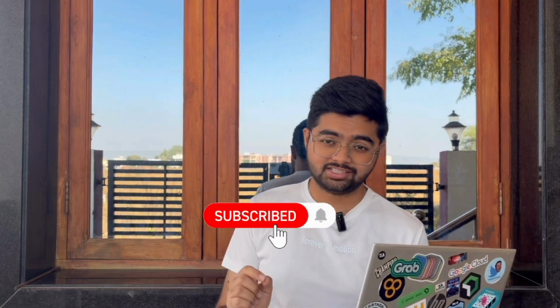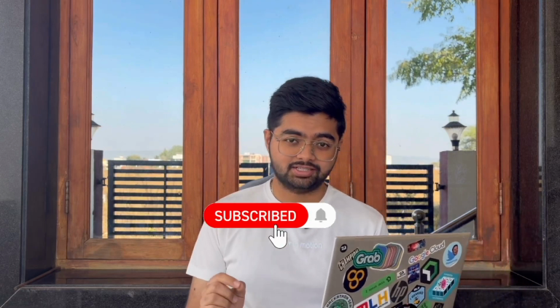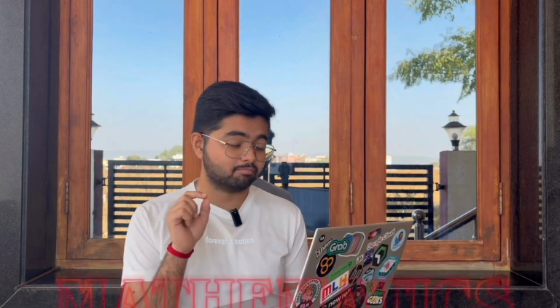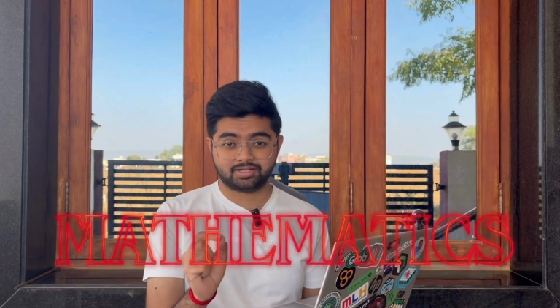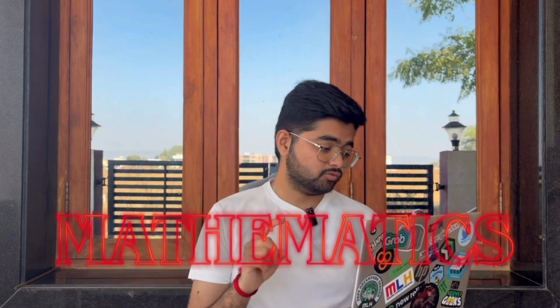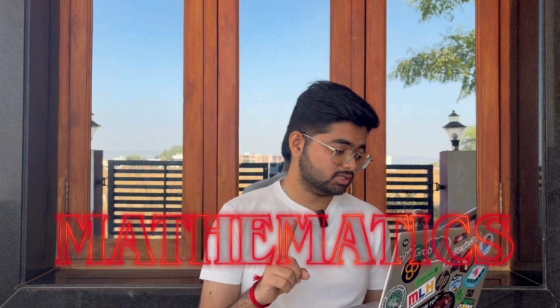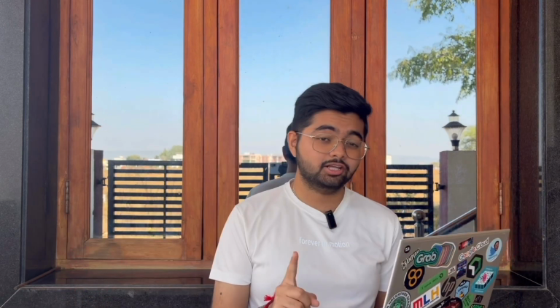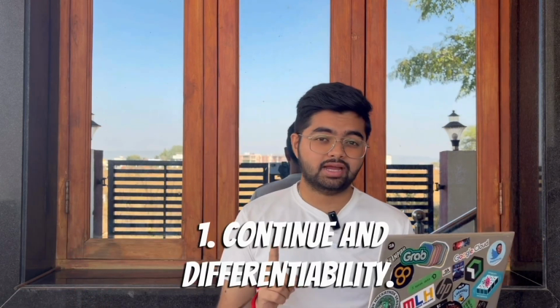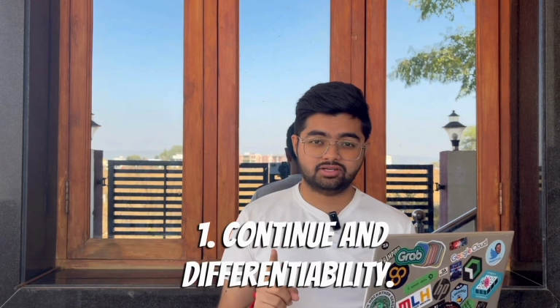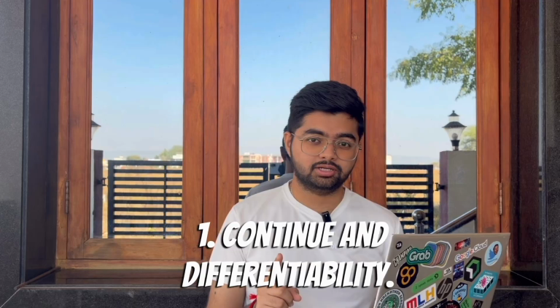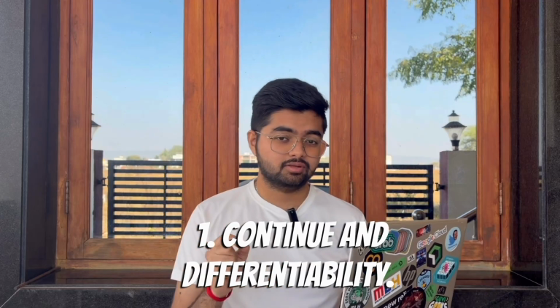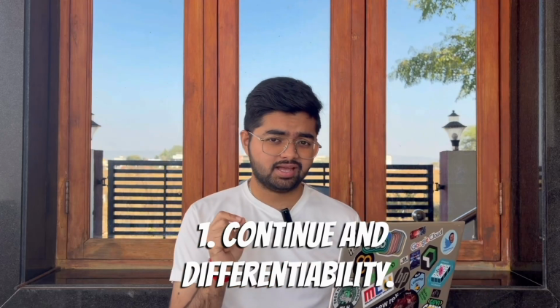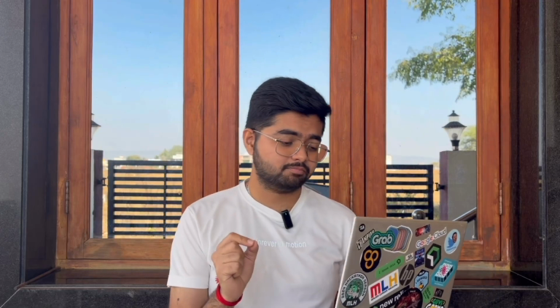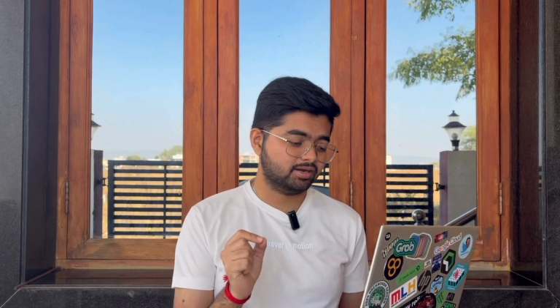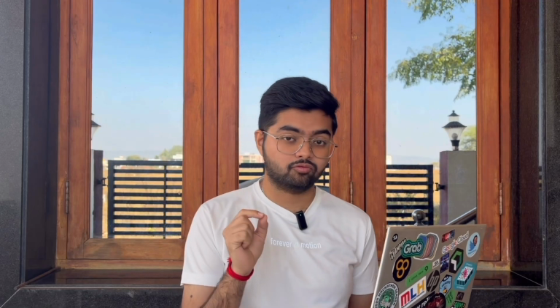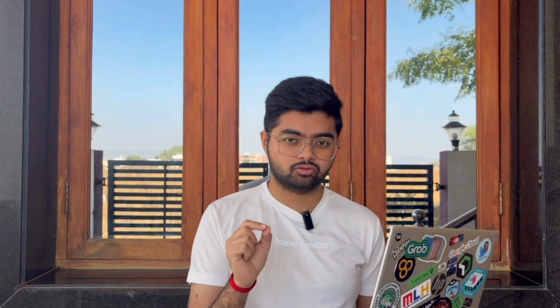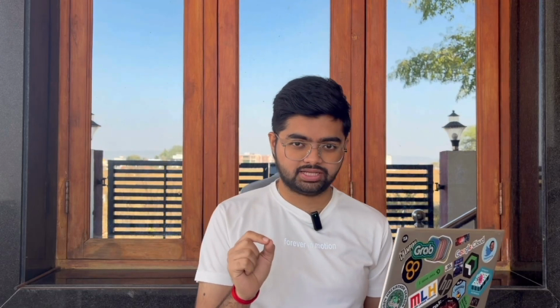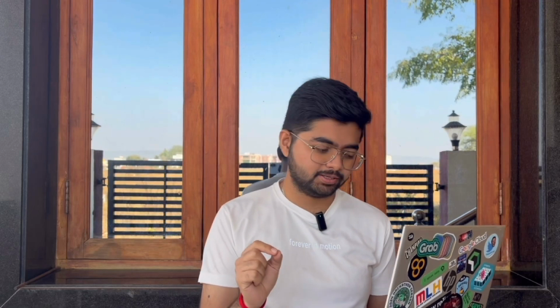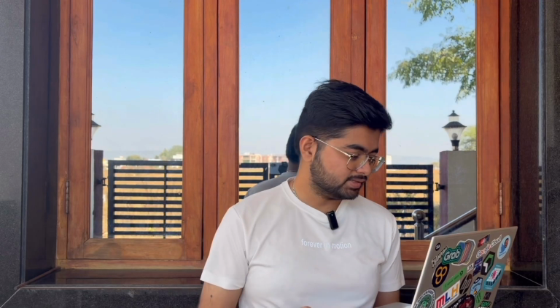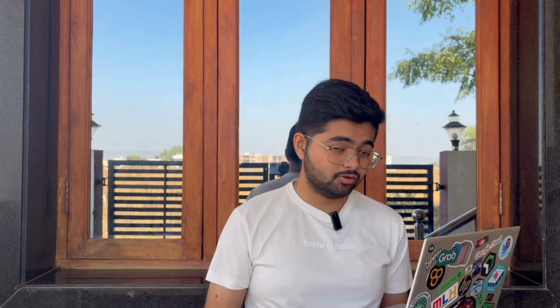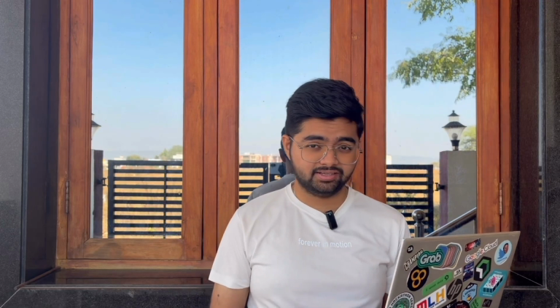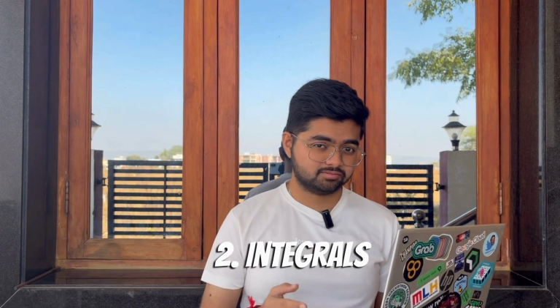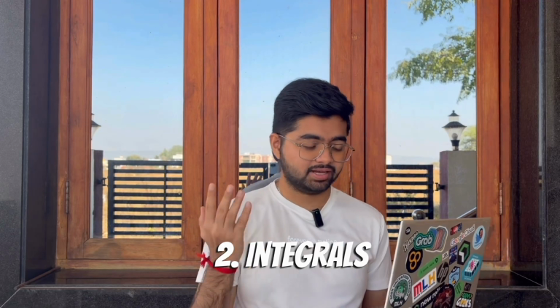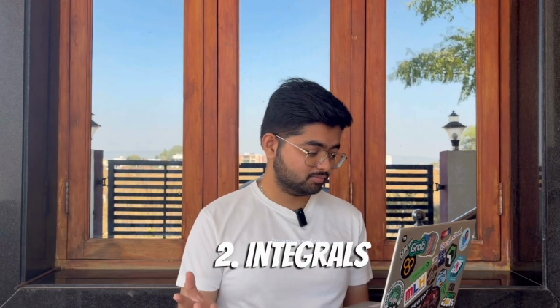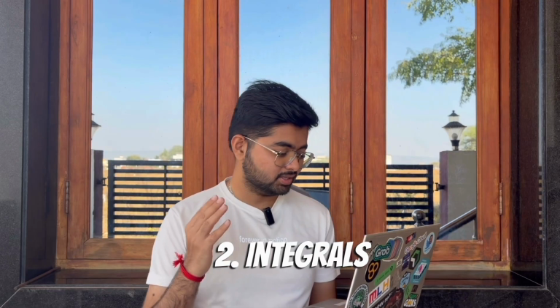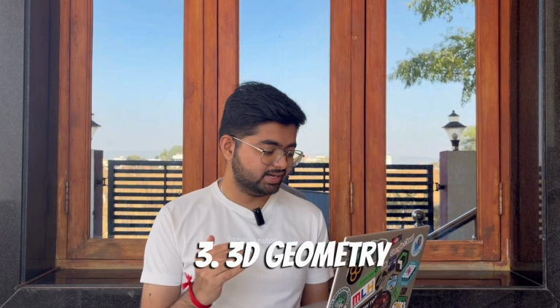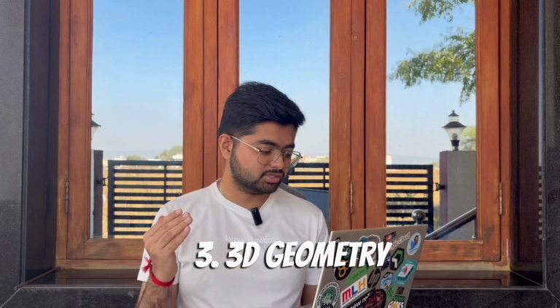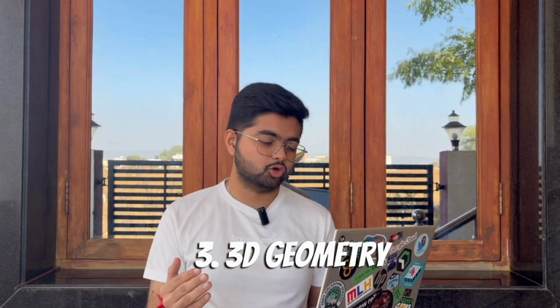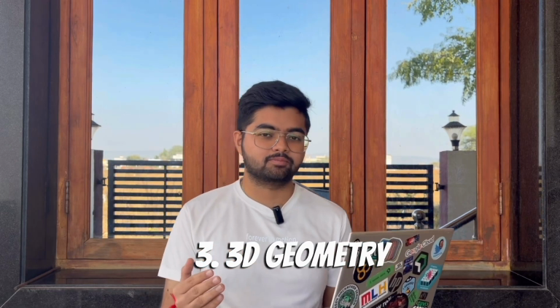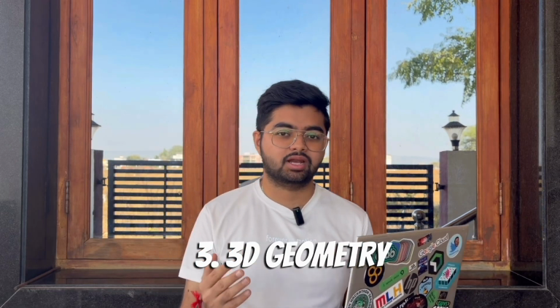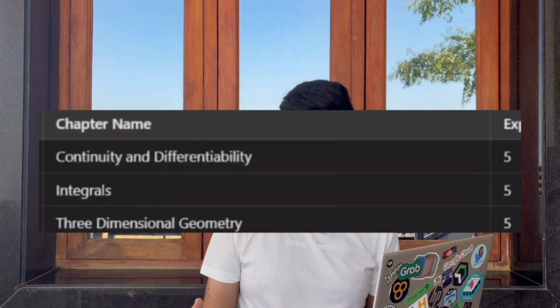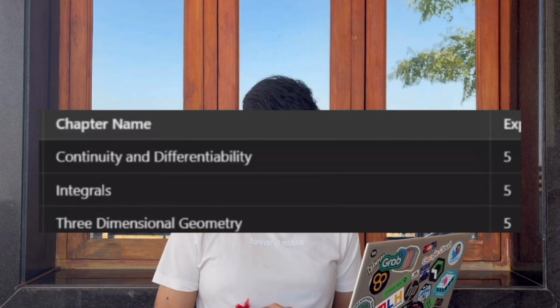Coming to the next subject, that is Mathematics. The first one is Continuity and Differentiability, which has an expected five questions in KCT. Then we have Integrals, again five marks, and then Three Dimensional Geometry, that is five marks.